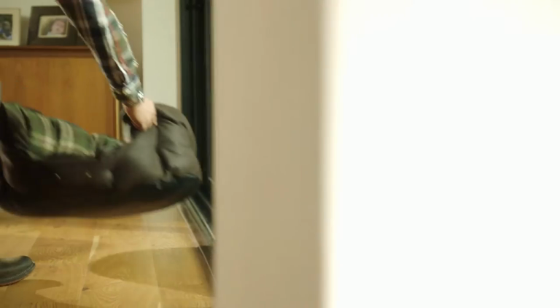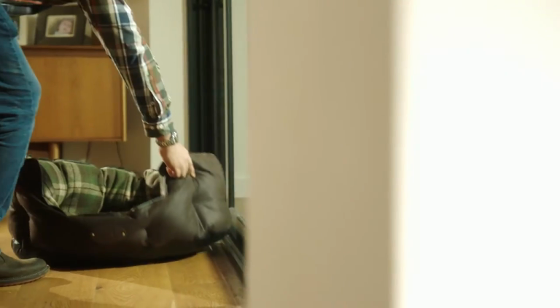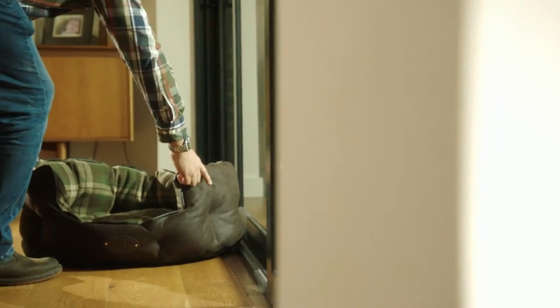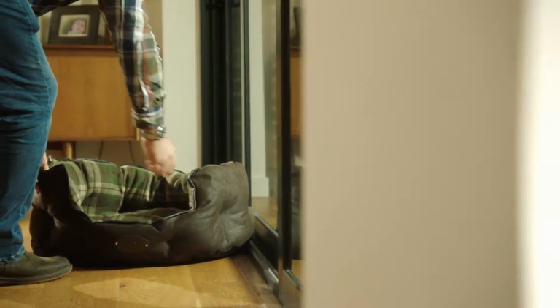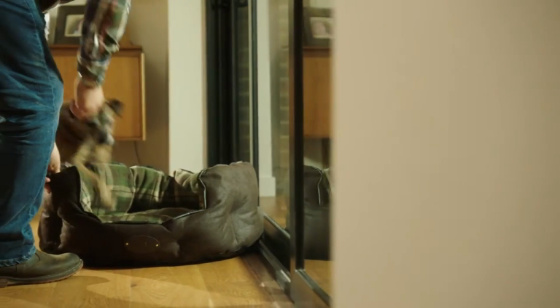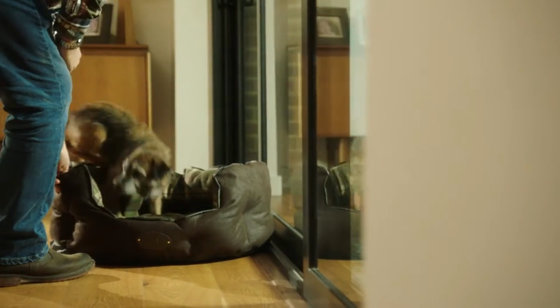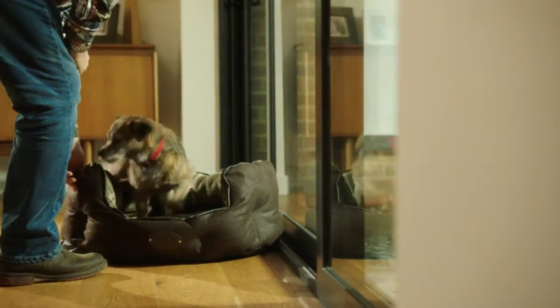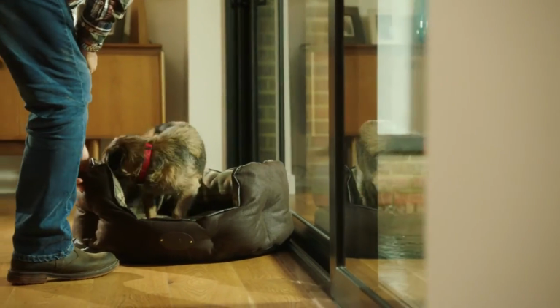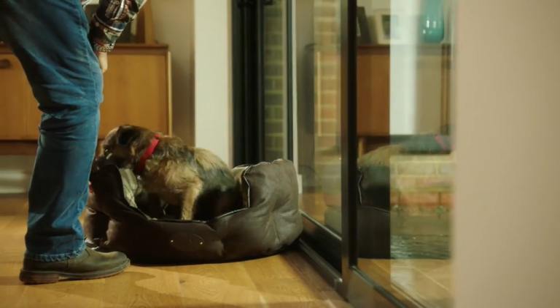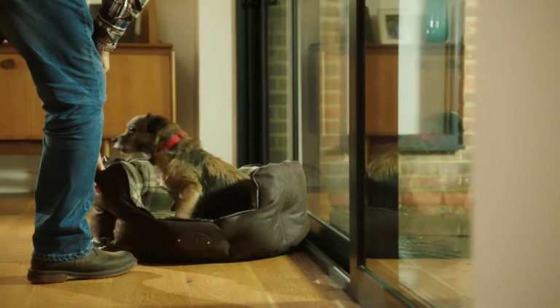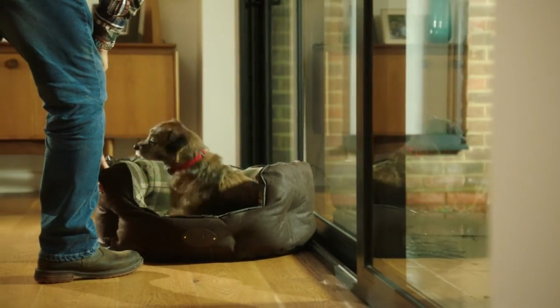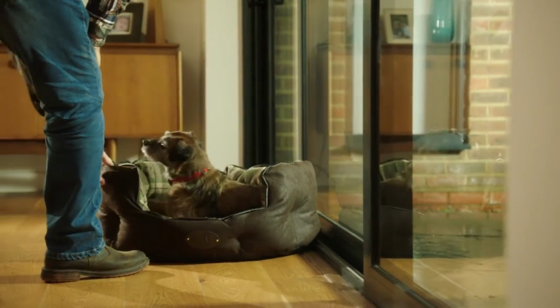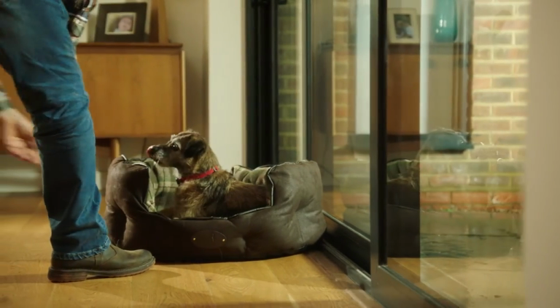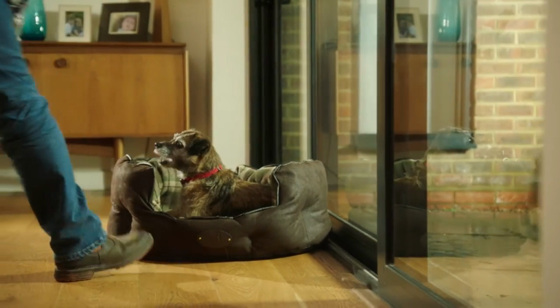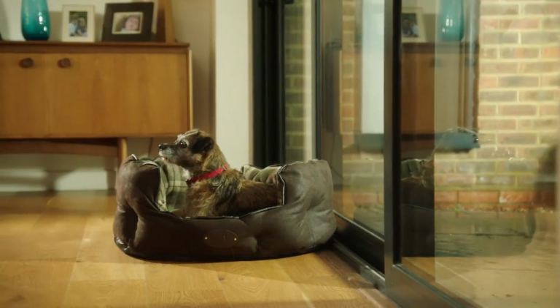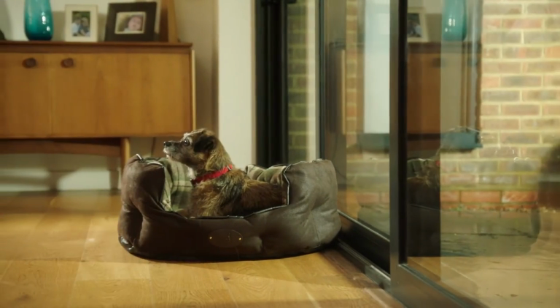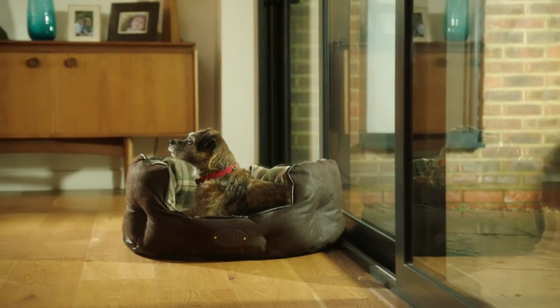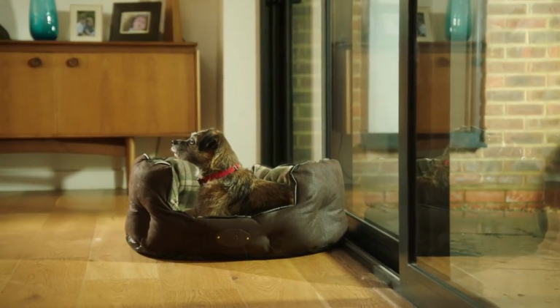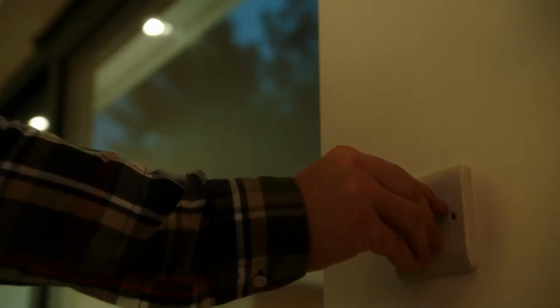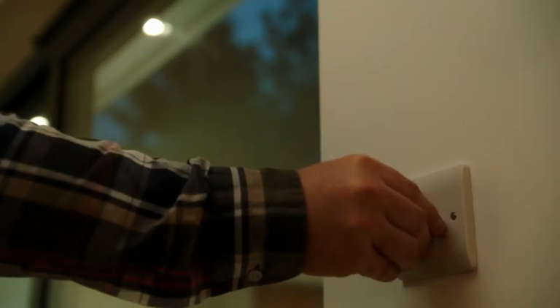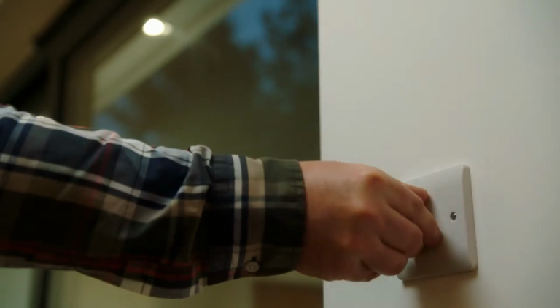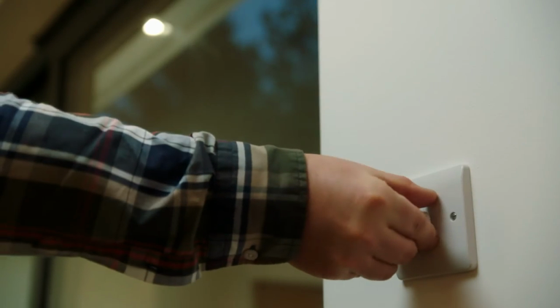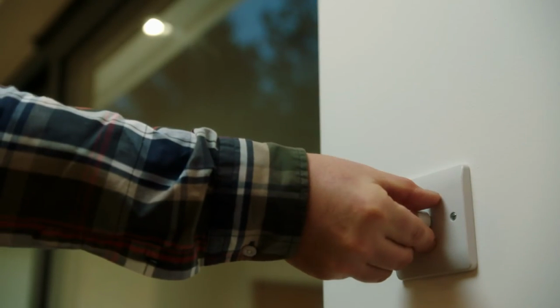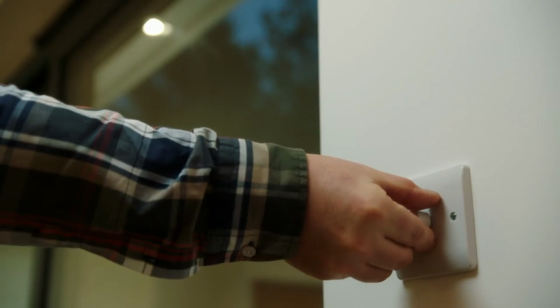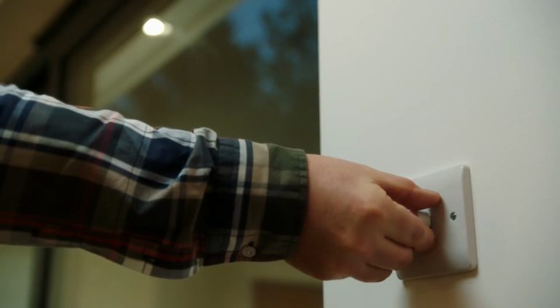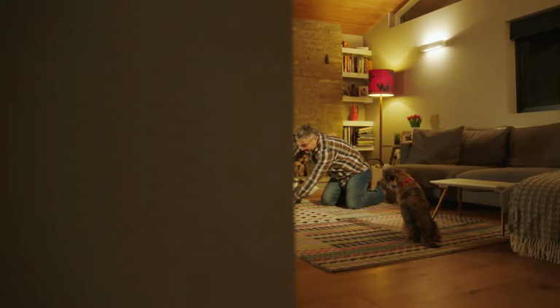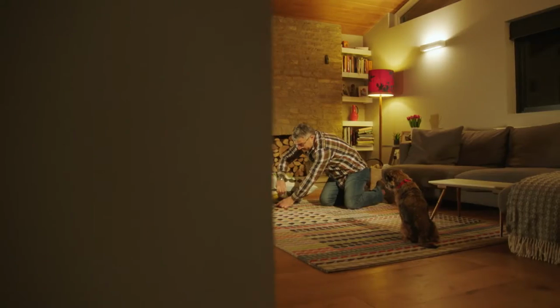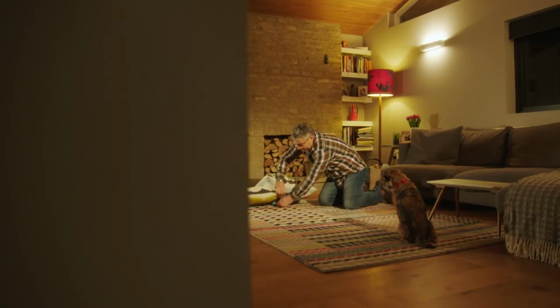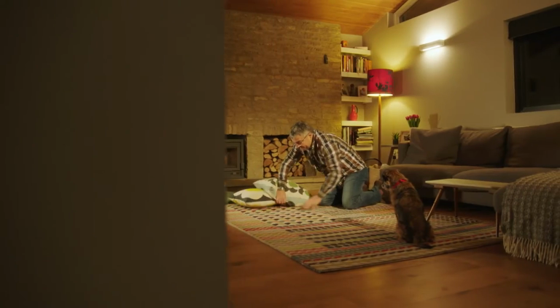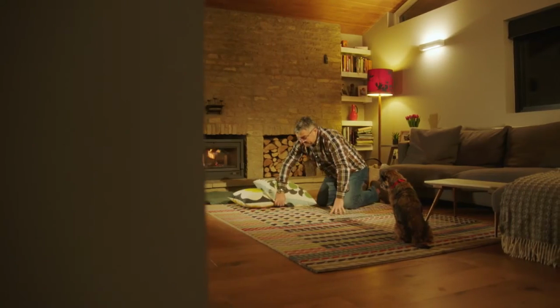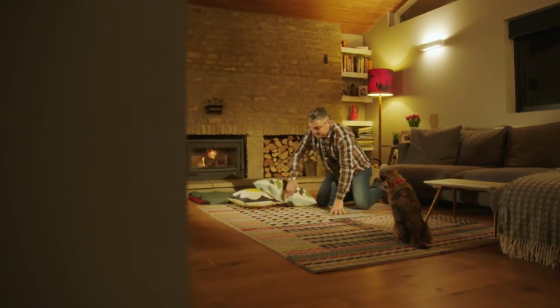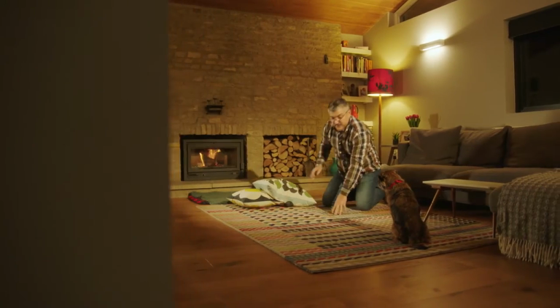Some practical indoor tips would be to move your dog's bedding to the window, to turn up the lighting and also to introduce a couple of fun games.